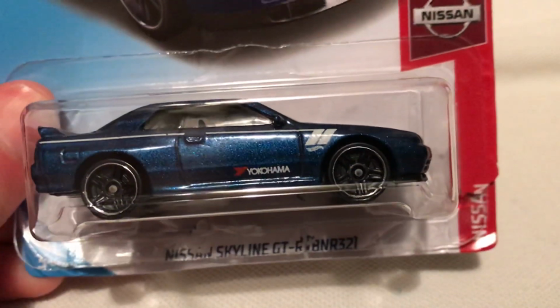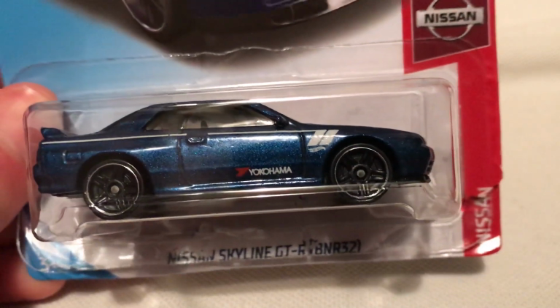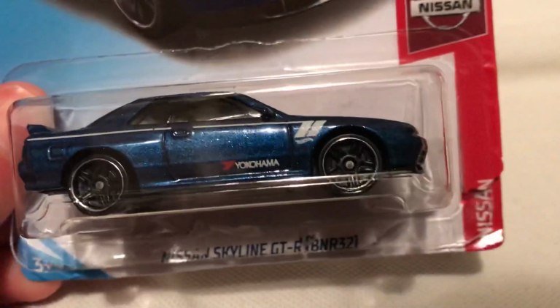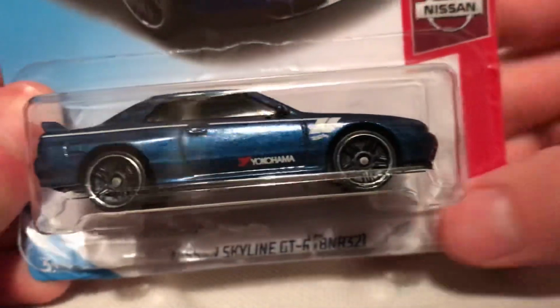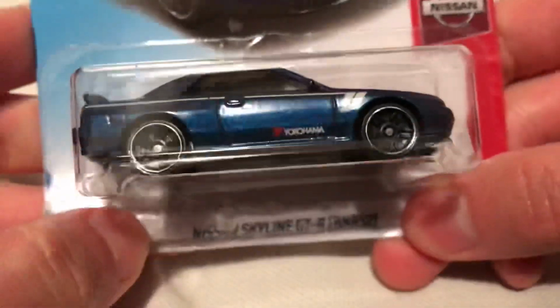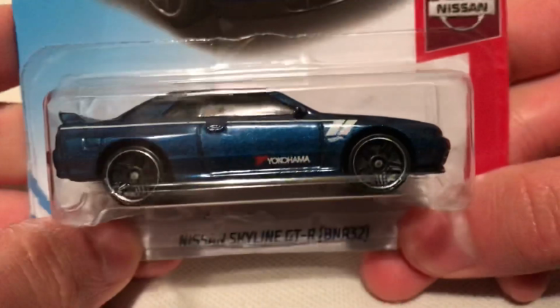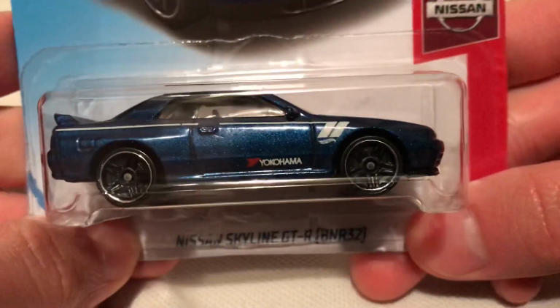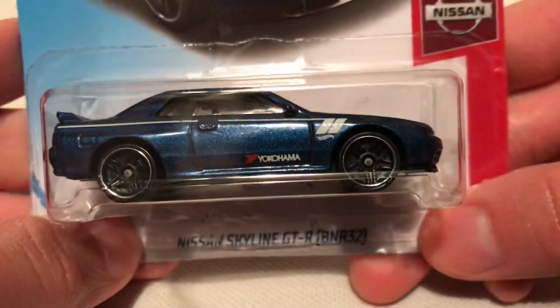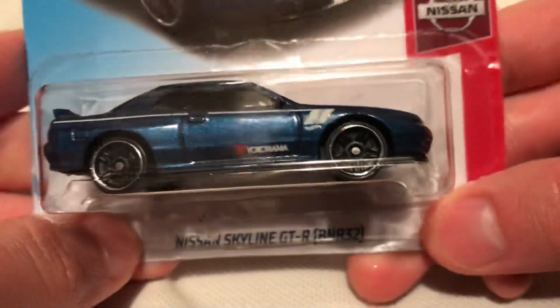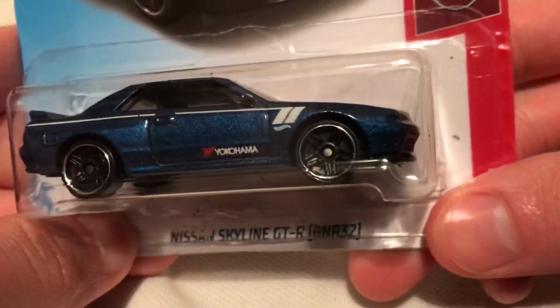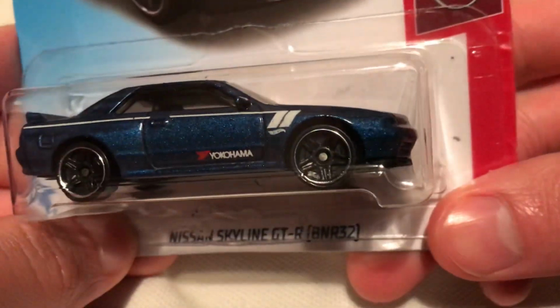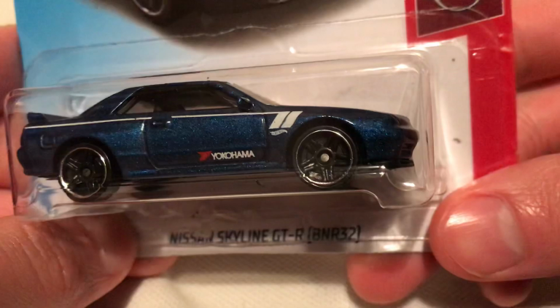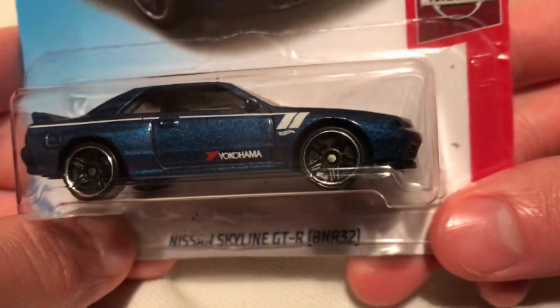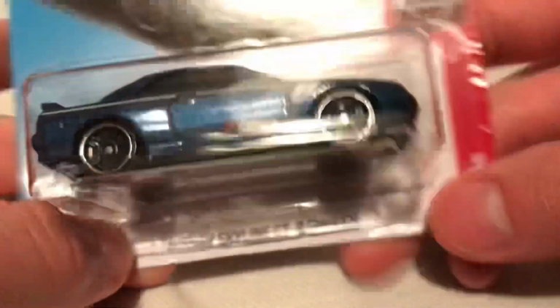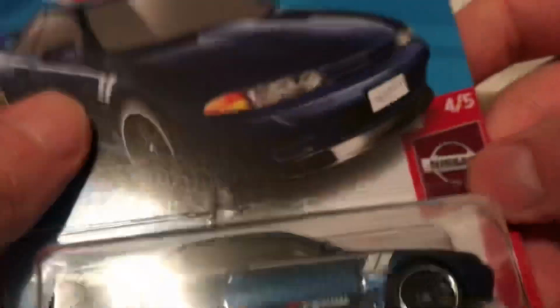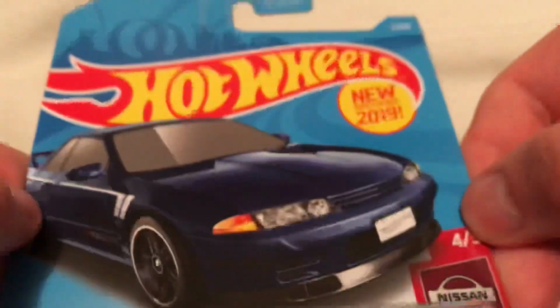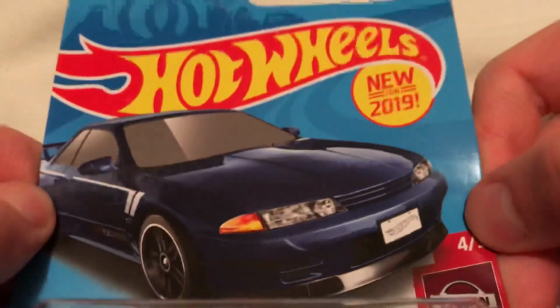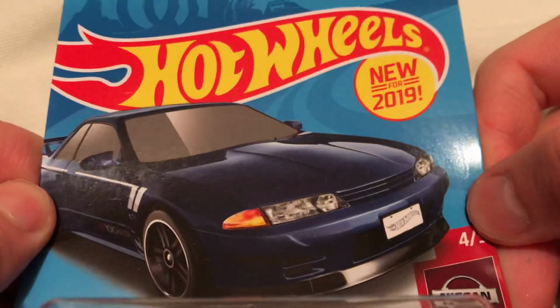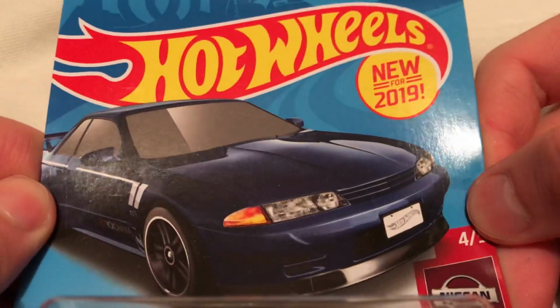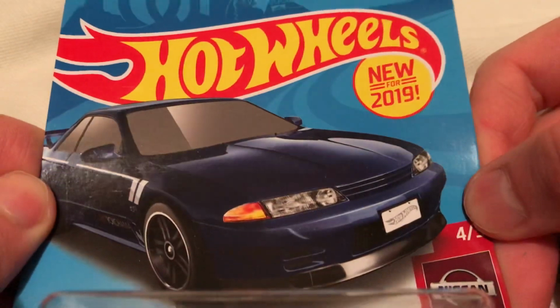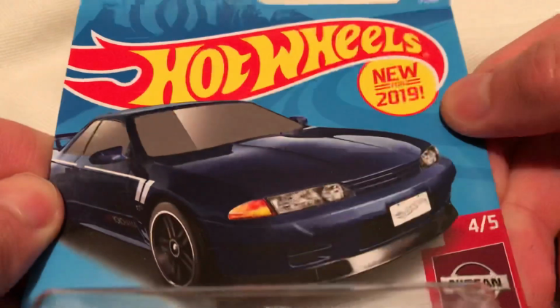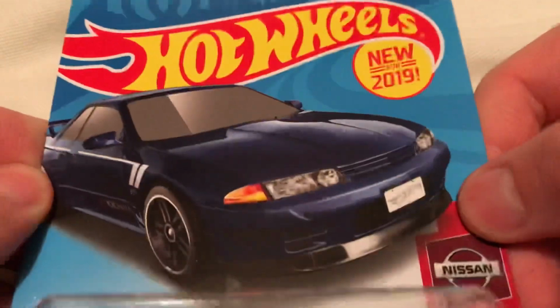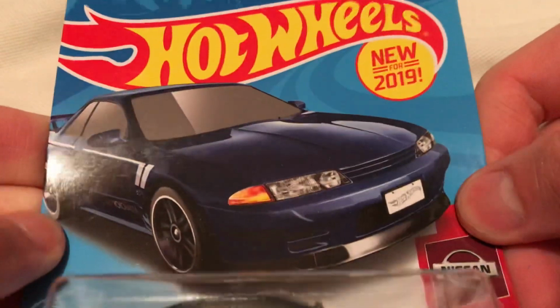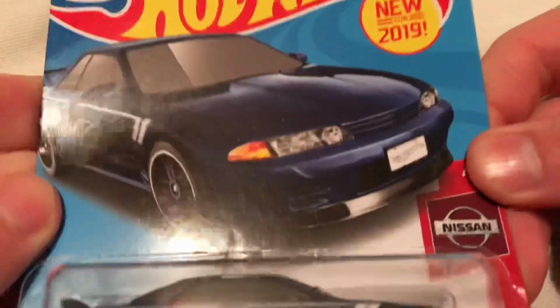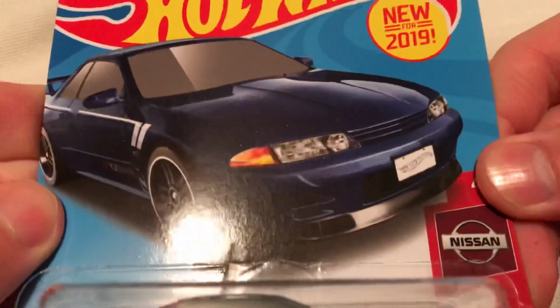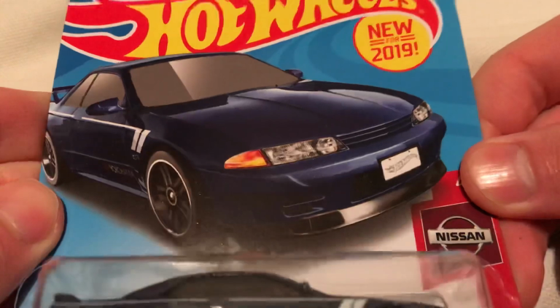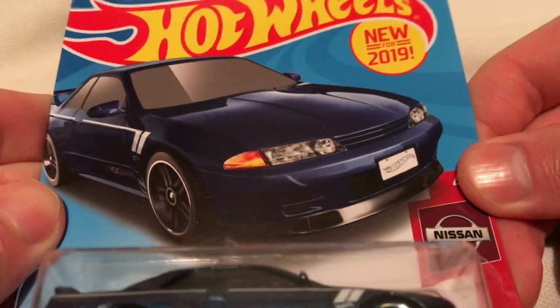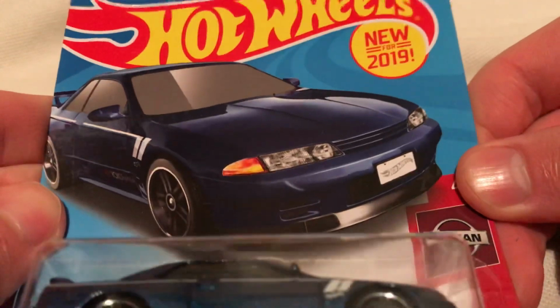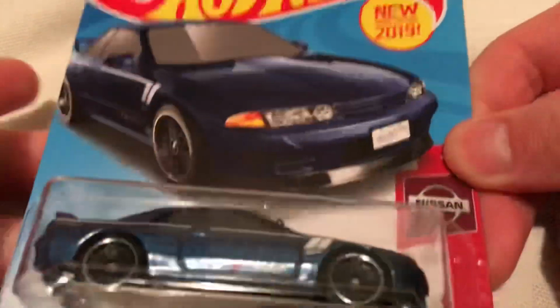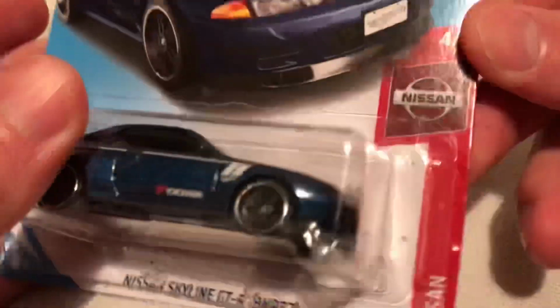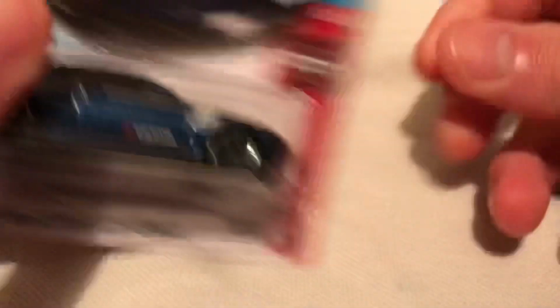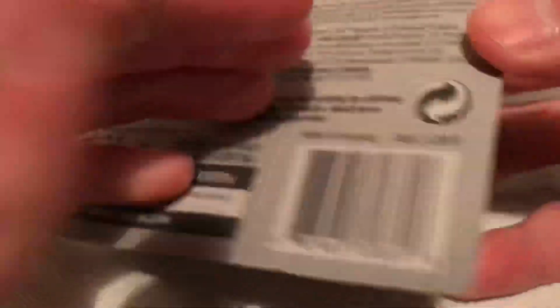Hey YouTube, it's me Julien. Here's the Nissan Skyline GT-R, specifically the BNR R32. There's the Nuva 2019 logo — it's pretty cool card art for the 2019 Nissan.